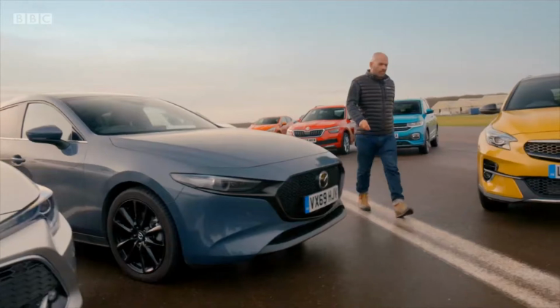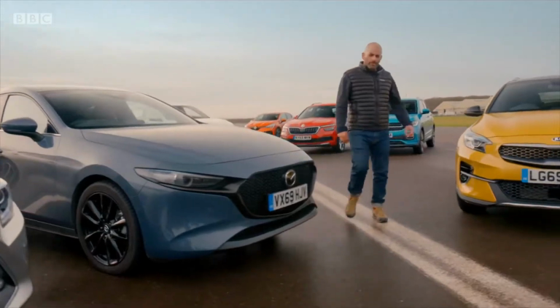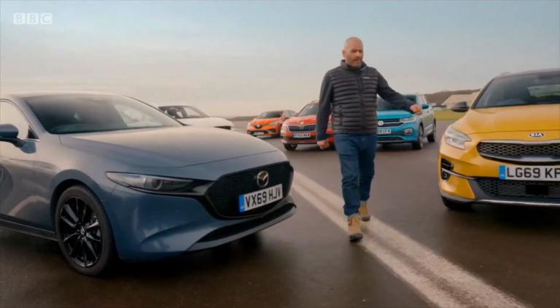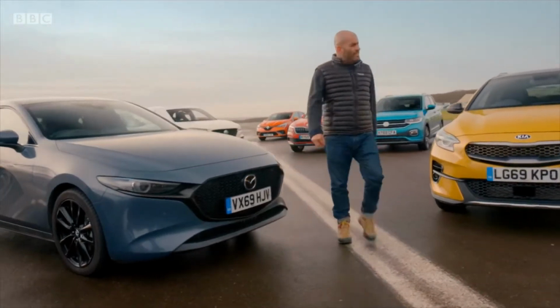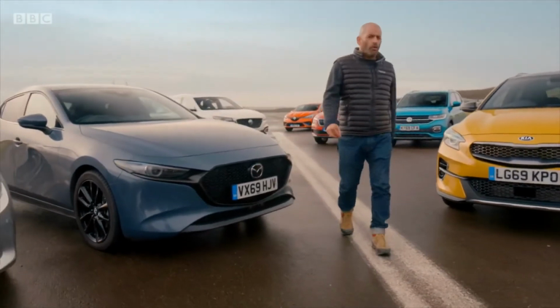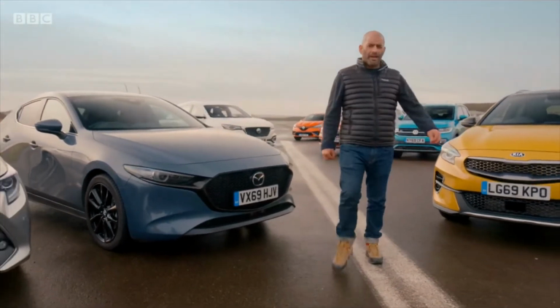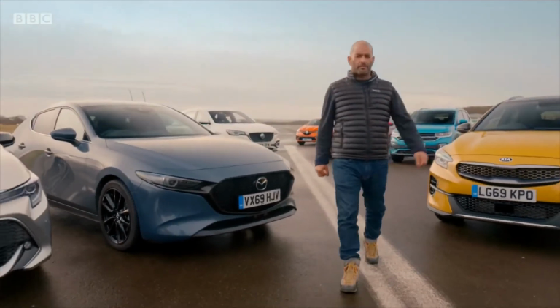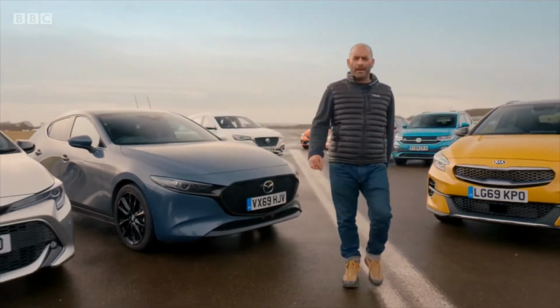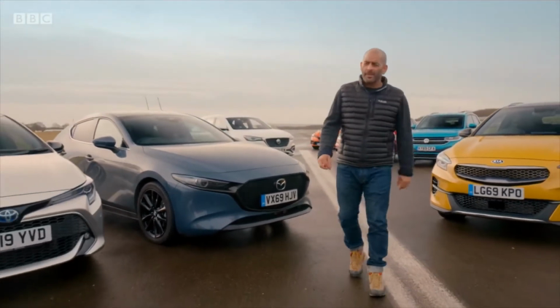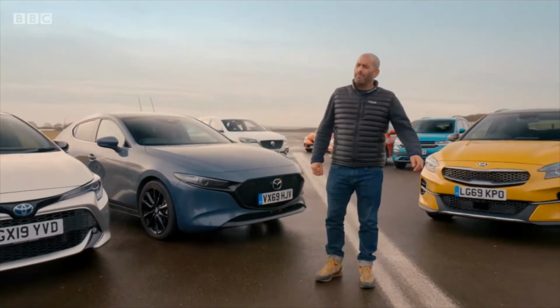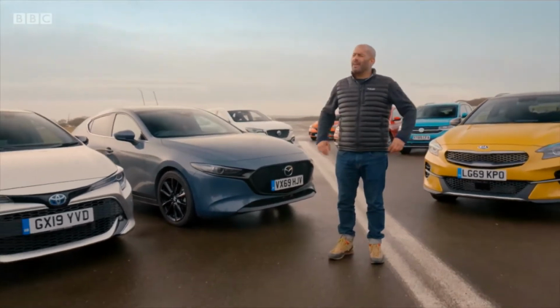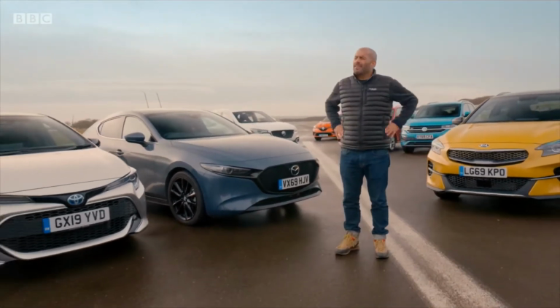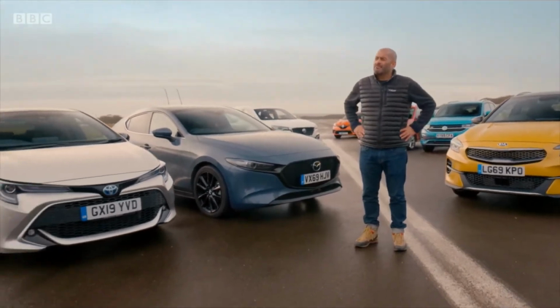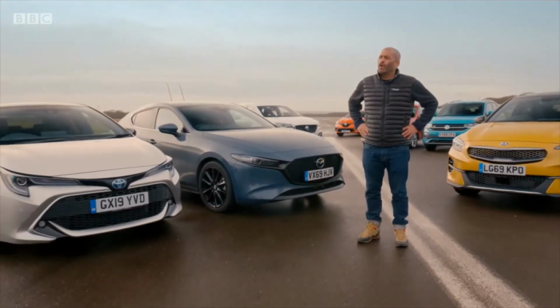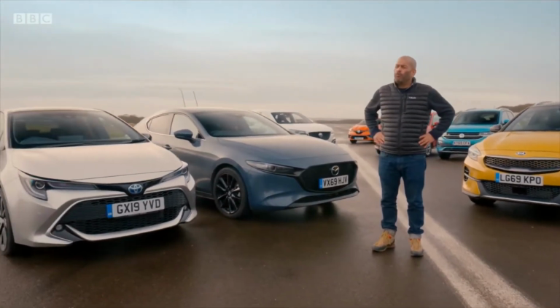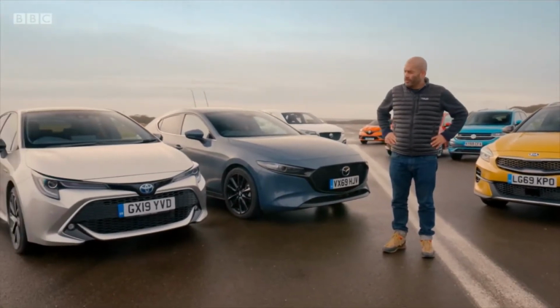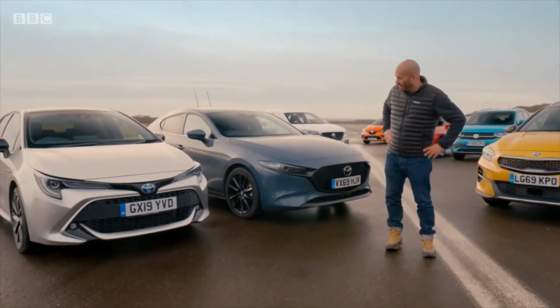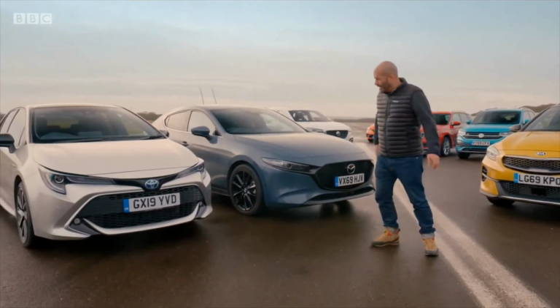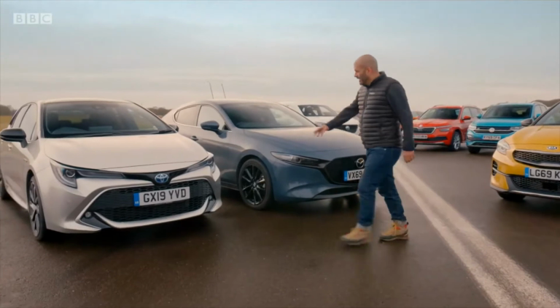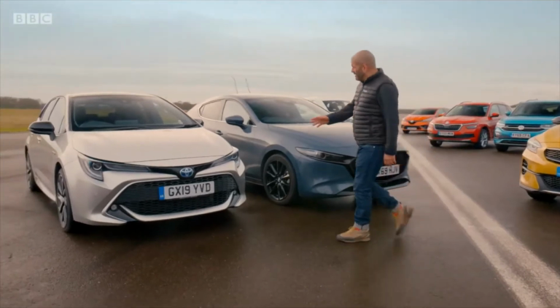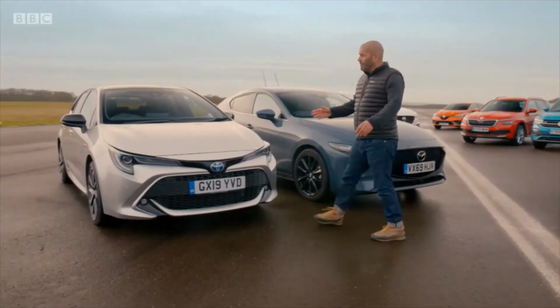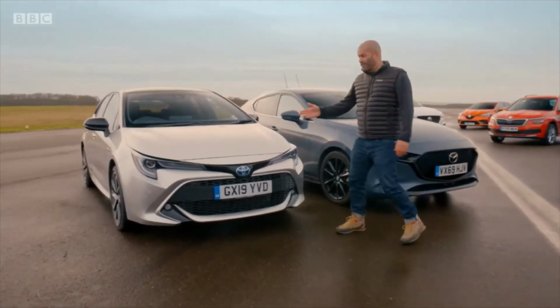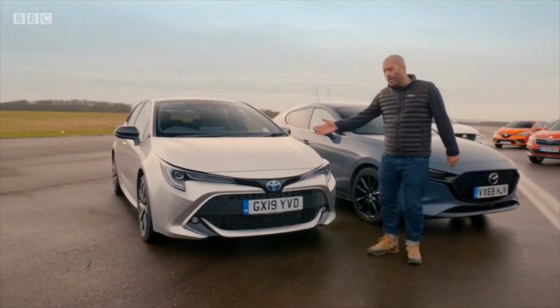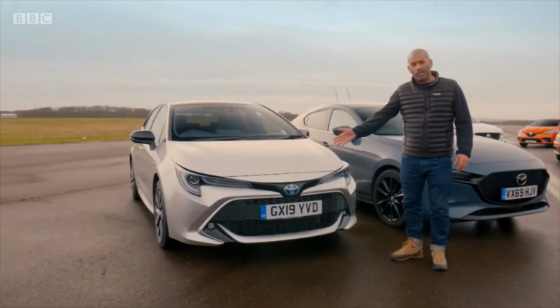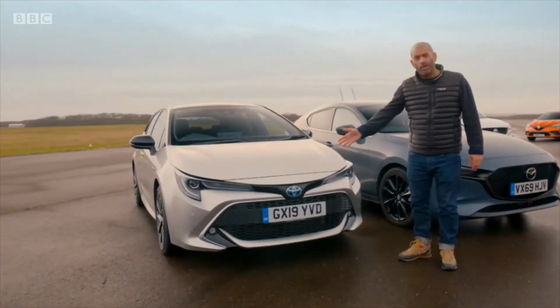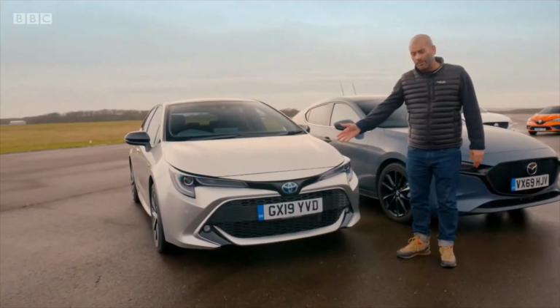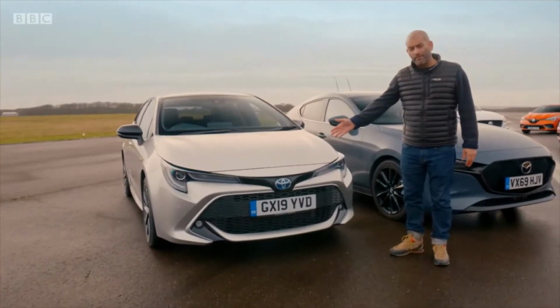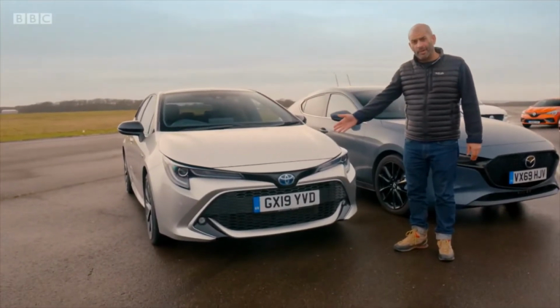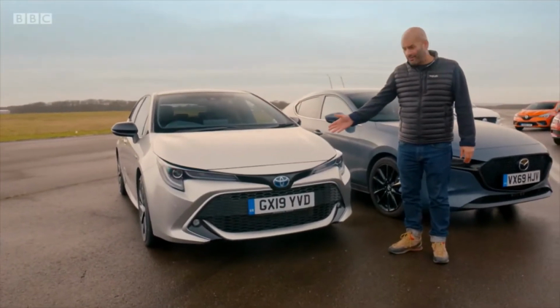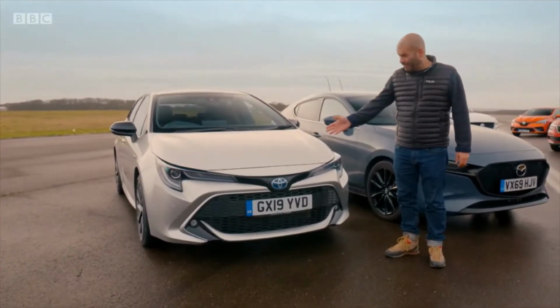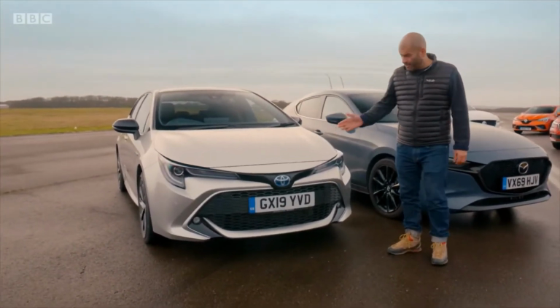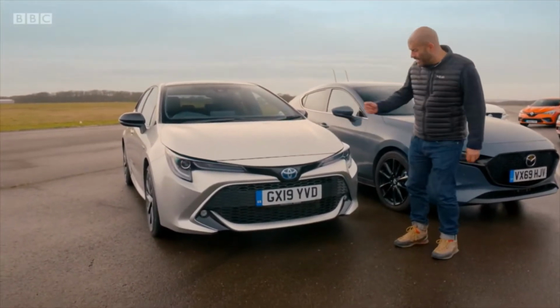Sub £24,000. At my age, that seems like an awful lot of money. If you told me a Toyota Corolla would be £24,000, I'd have laughed at you, but it is.